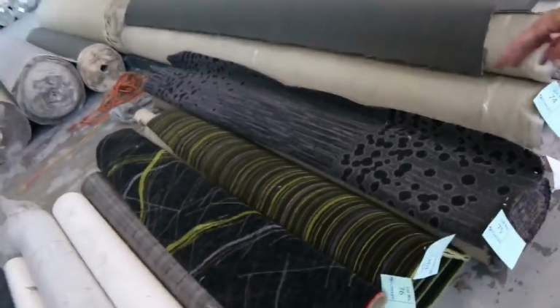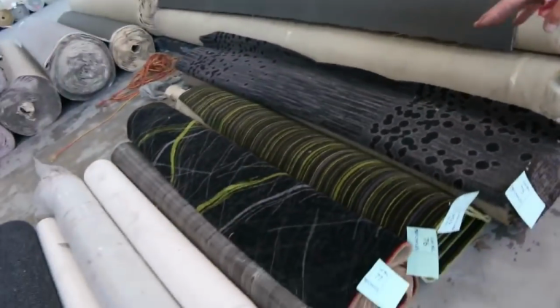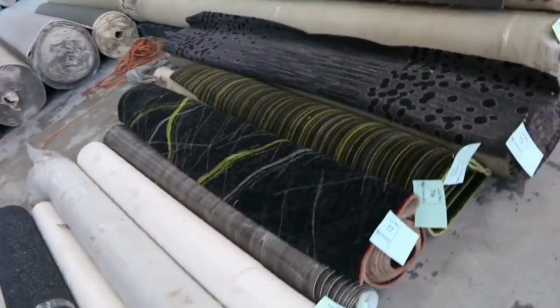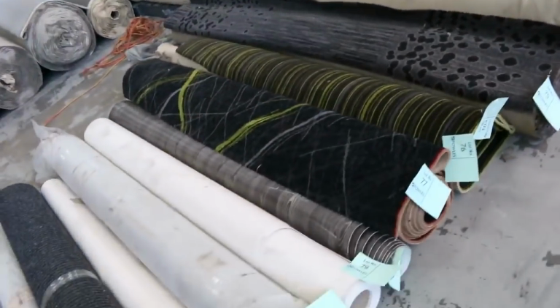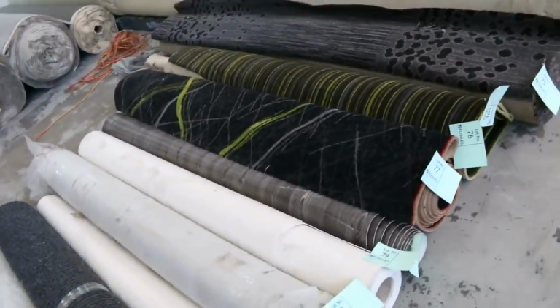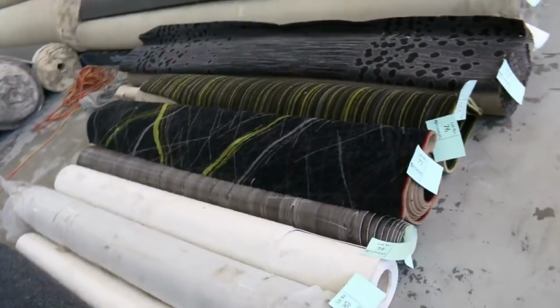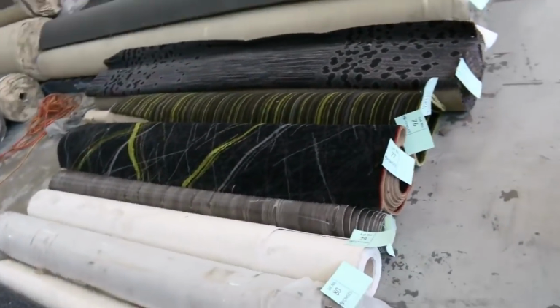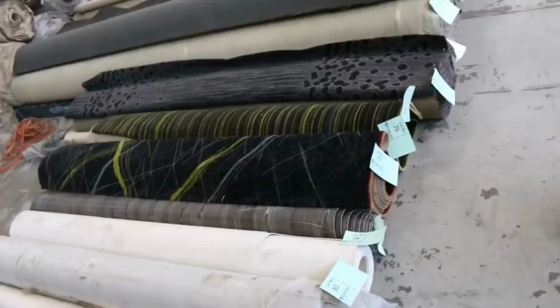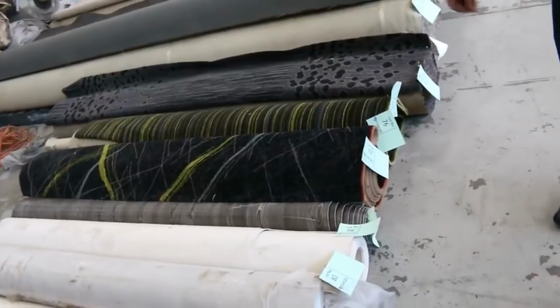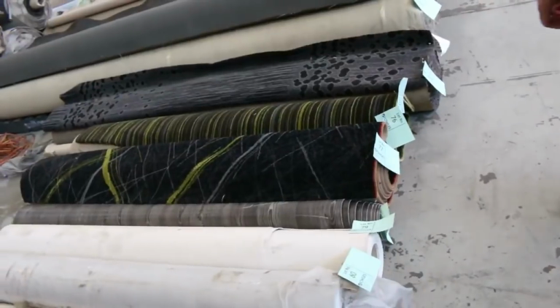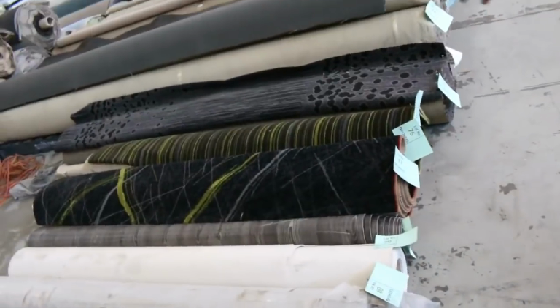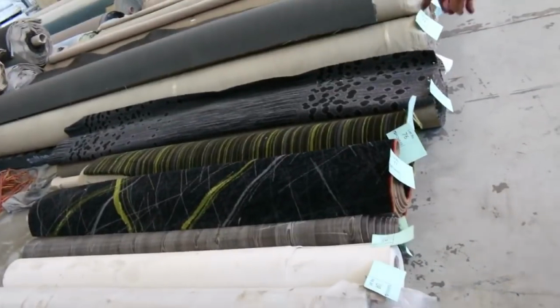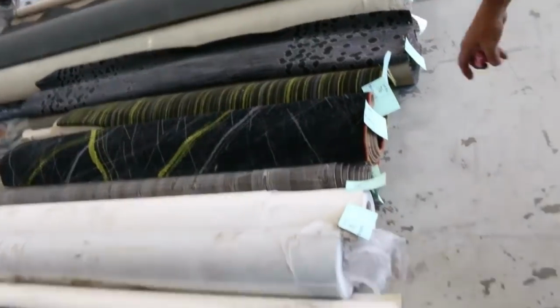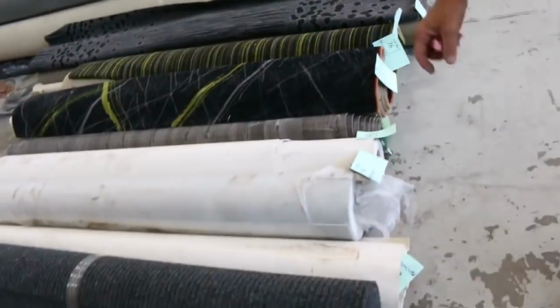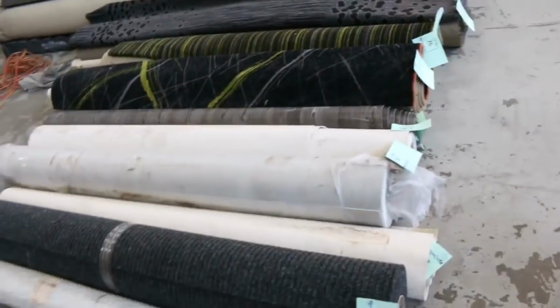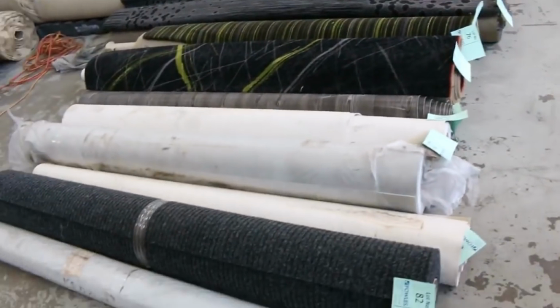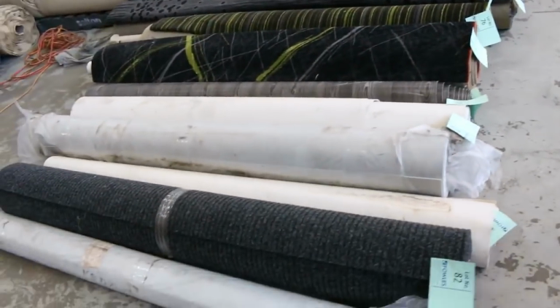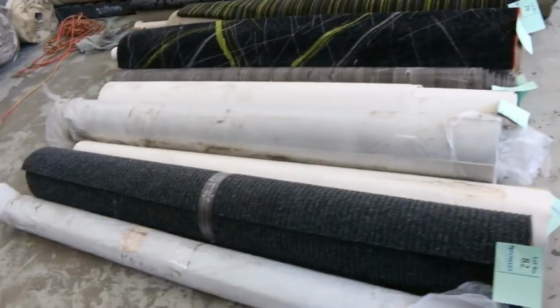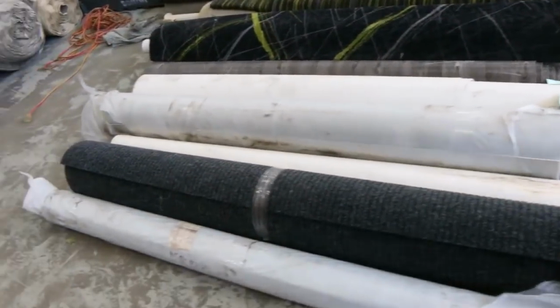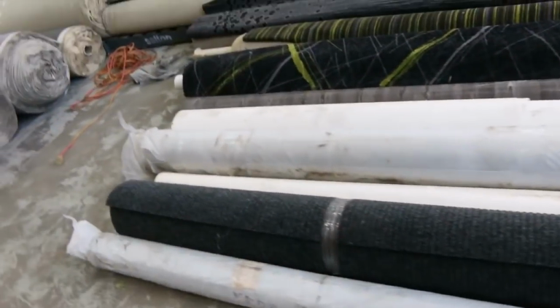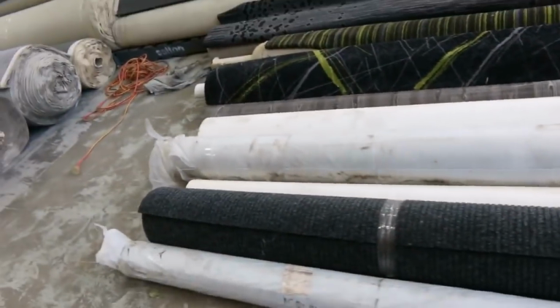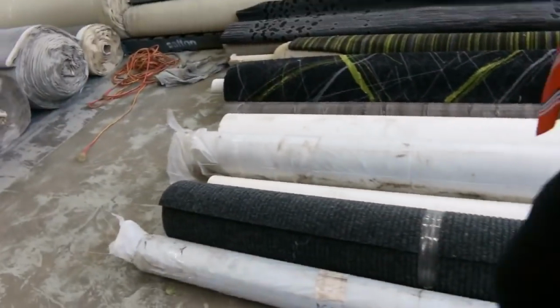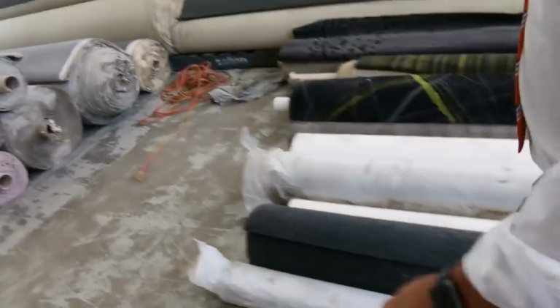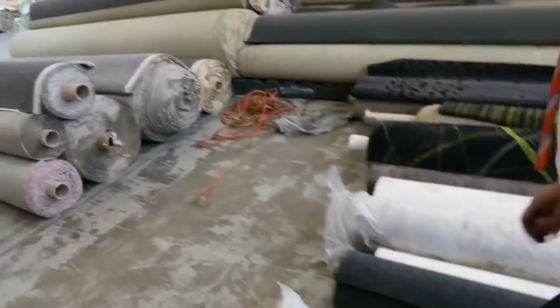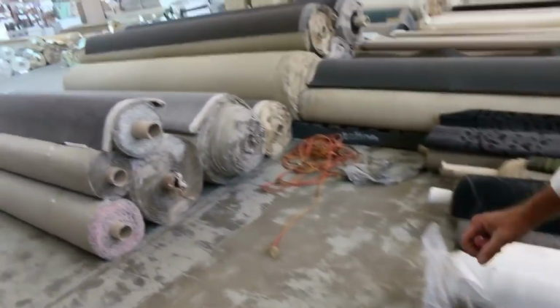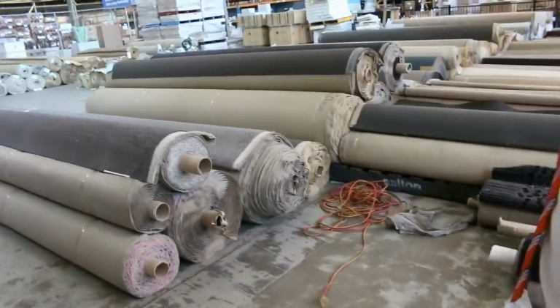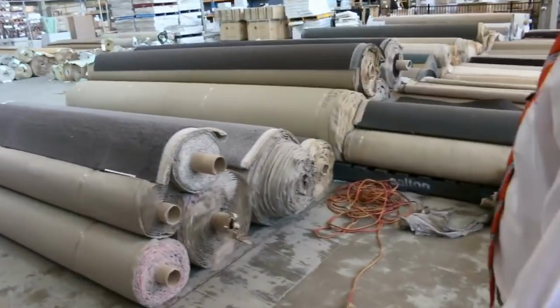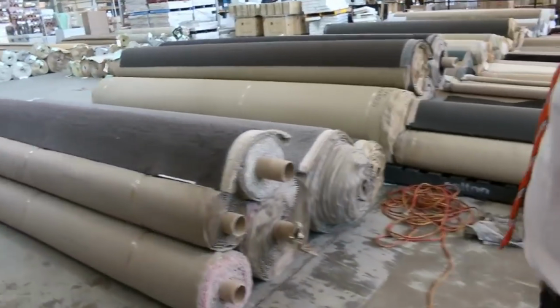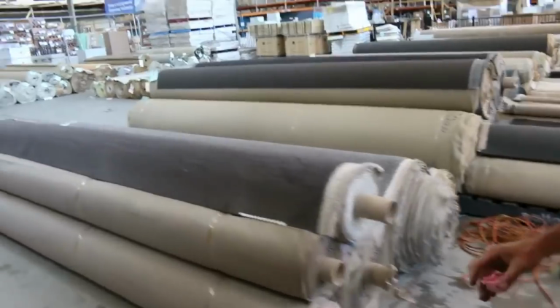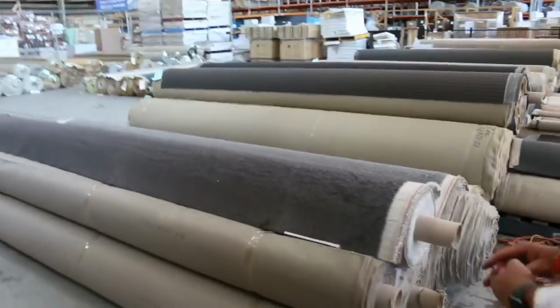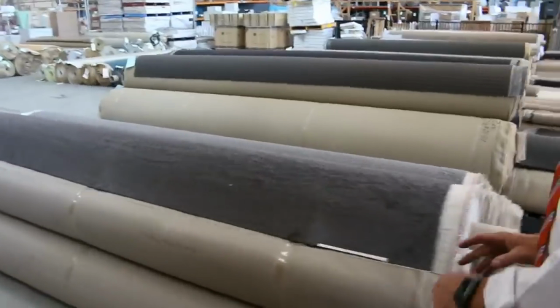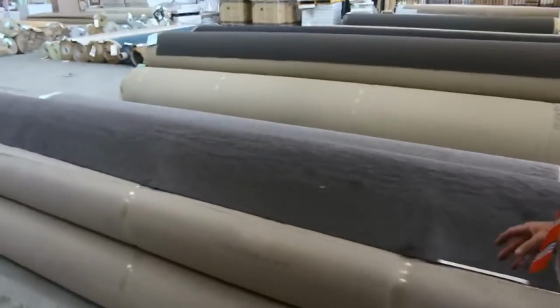Small rolls of vinyl to clear out, and a couple of off-cuts. It's a nice pattern carpet there — they make awesome rugs. We're clearing that out, pretty much giving it away.